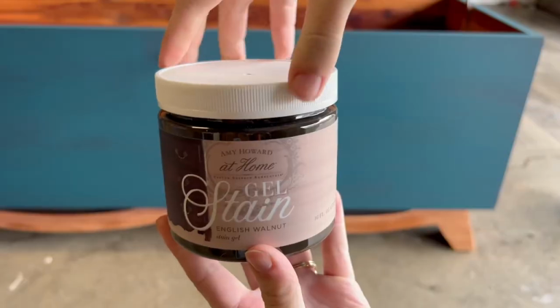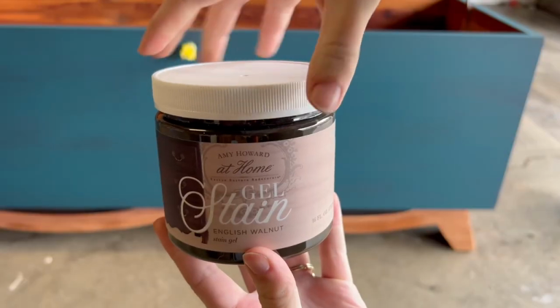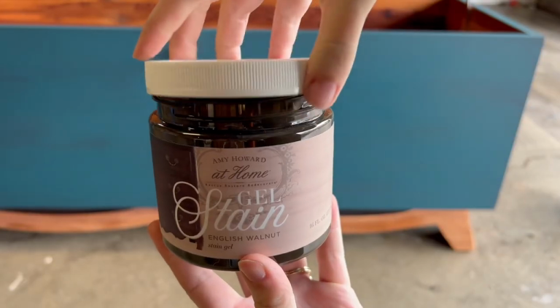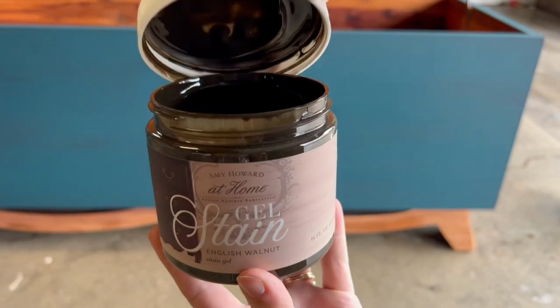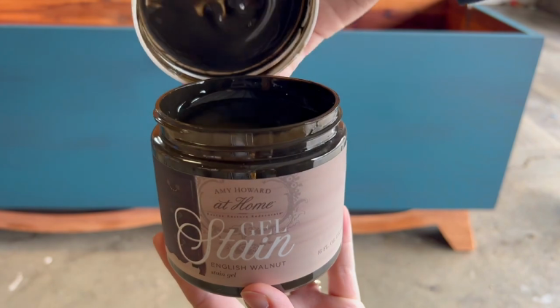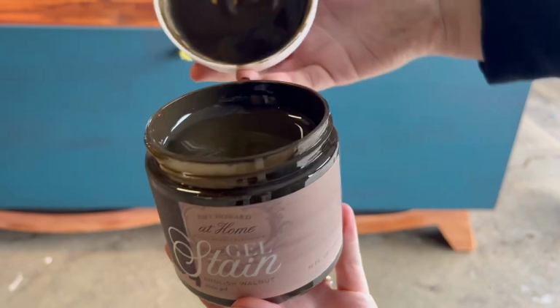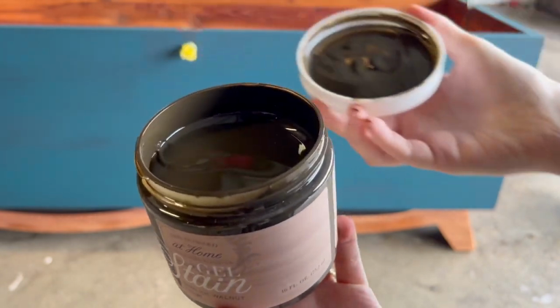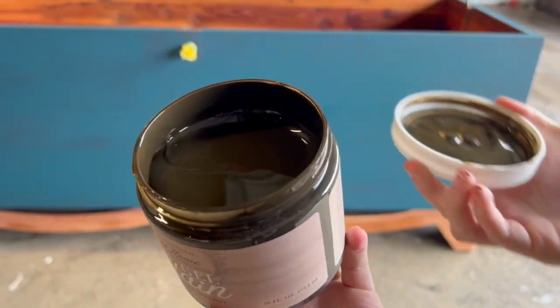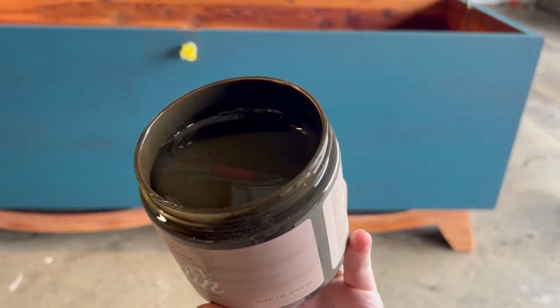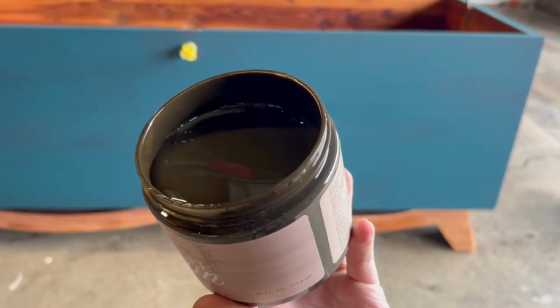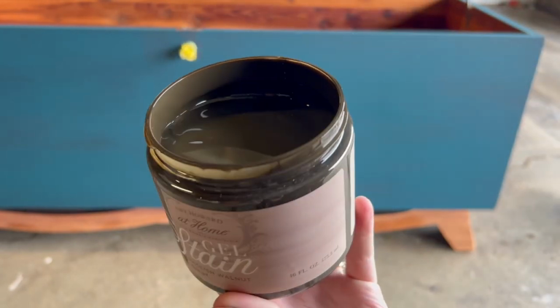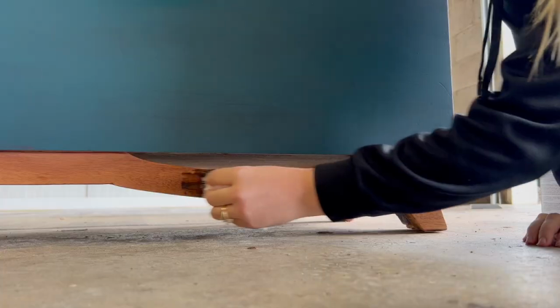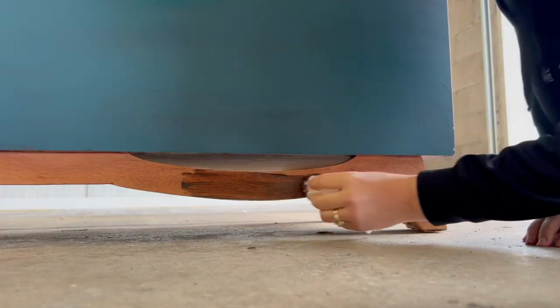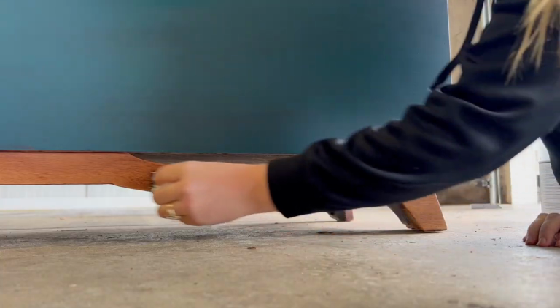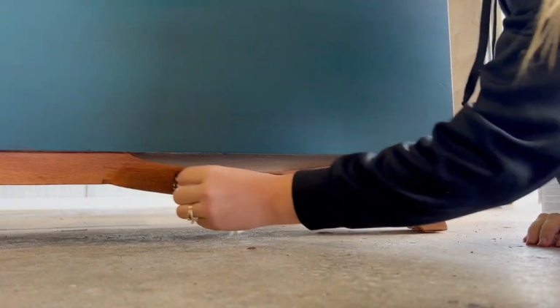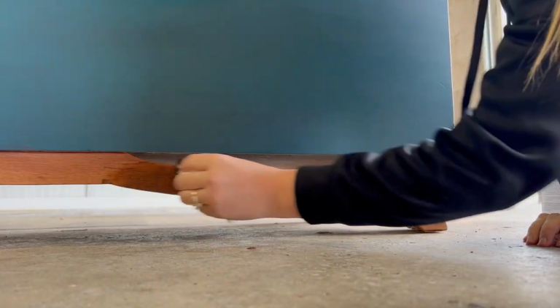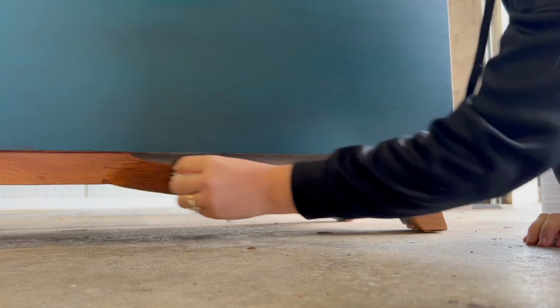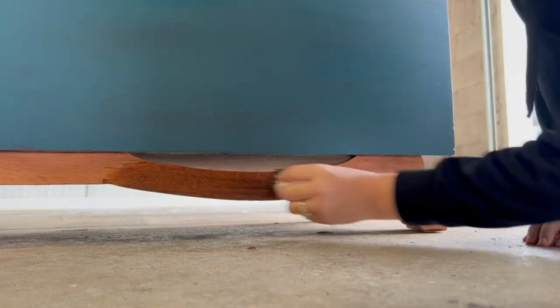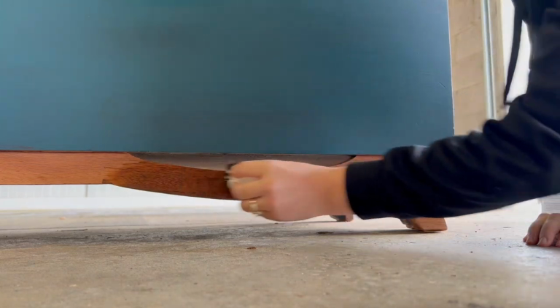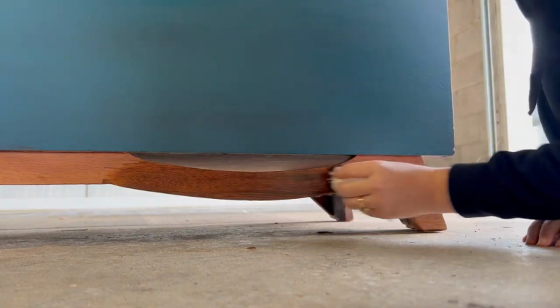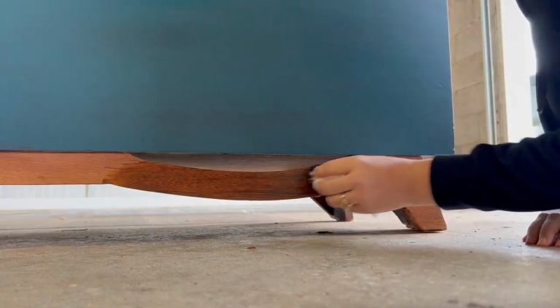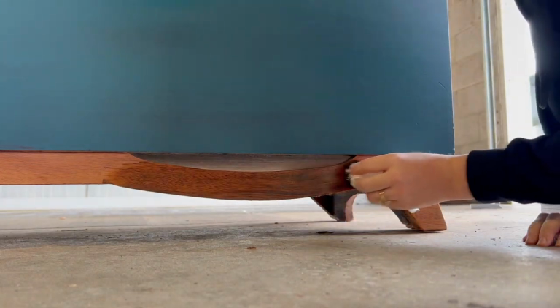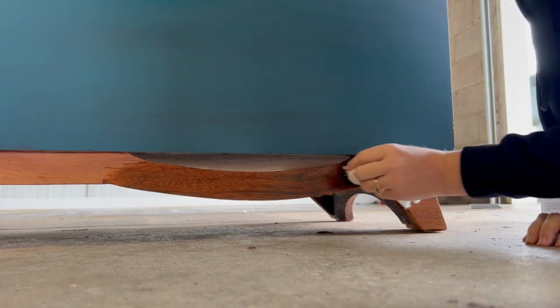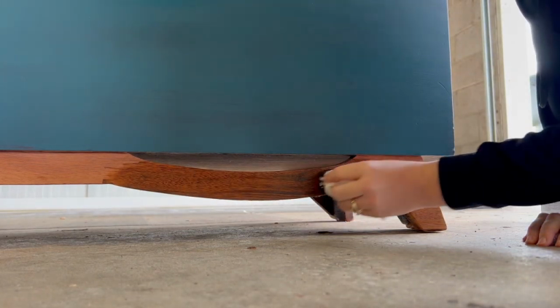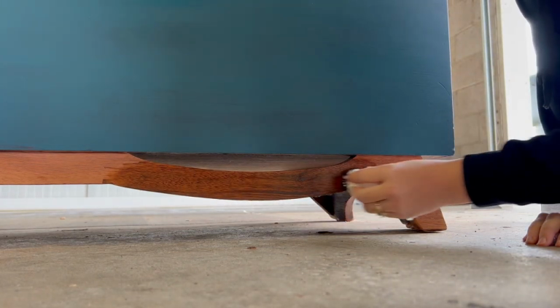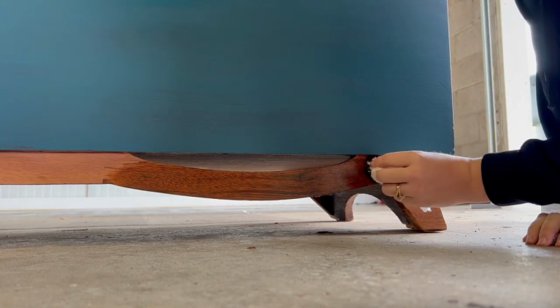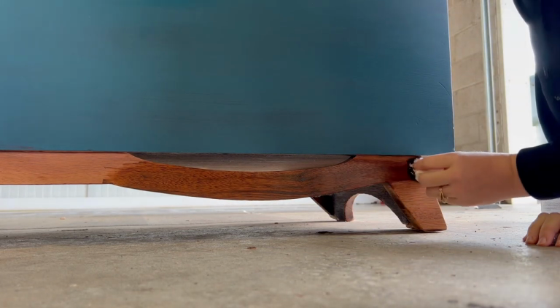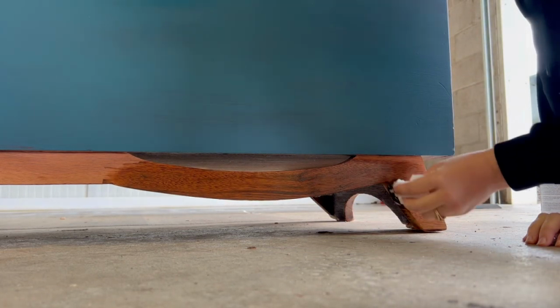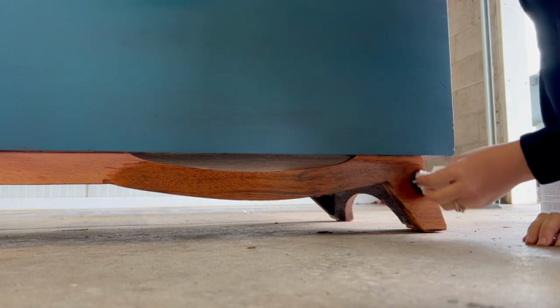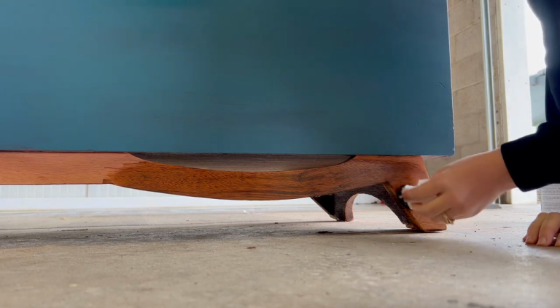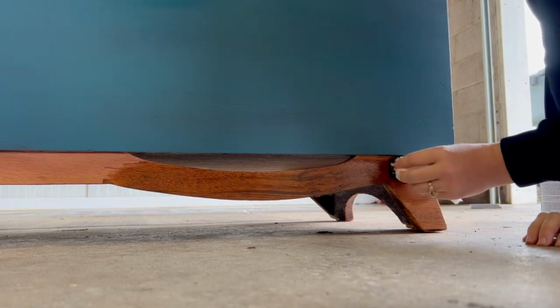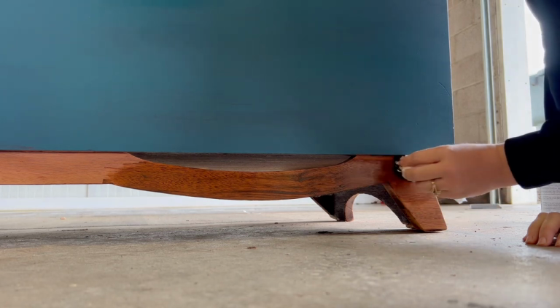I was dying to stain the base, so as the first coat of paint was drying I decided to do it. I'm using this gel stain in English Walnut. I've used this before and I absolutely love the richness it gives to the wood — I knew it would be a perfect fit for this piece. I'm applying it using a lint-free rag and then I'm wiping off the excess.